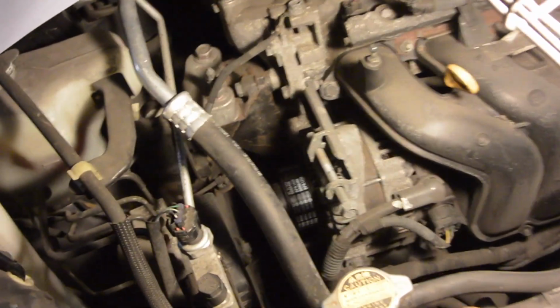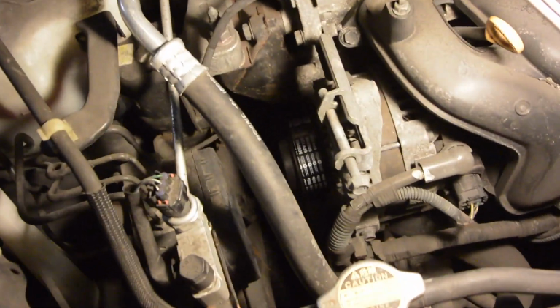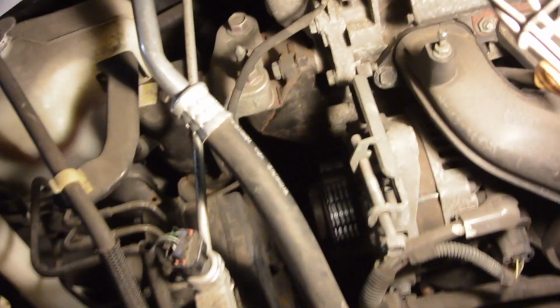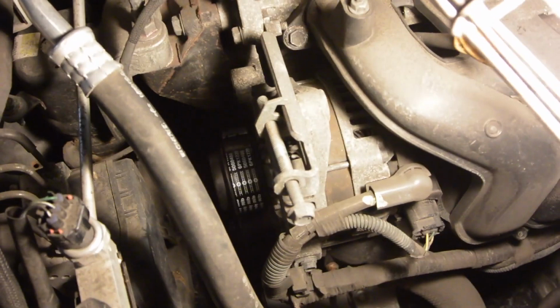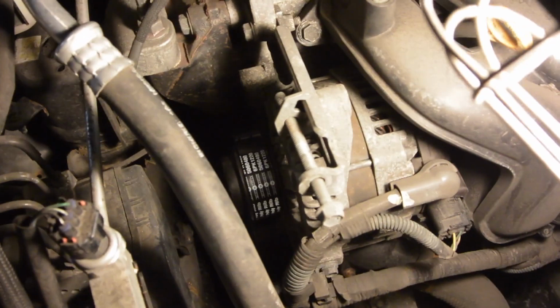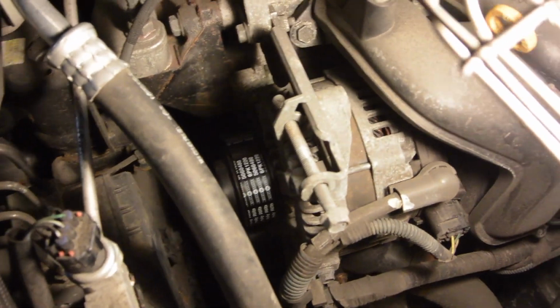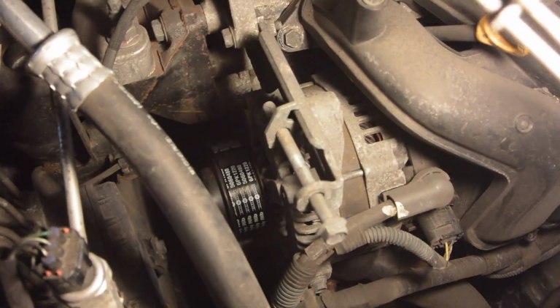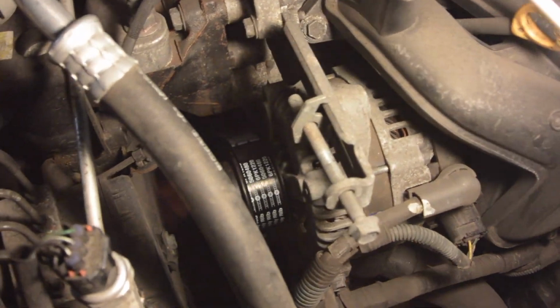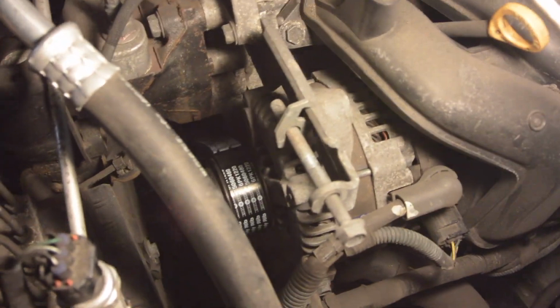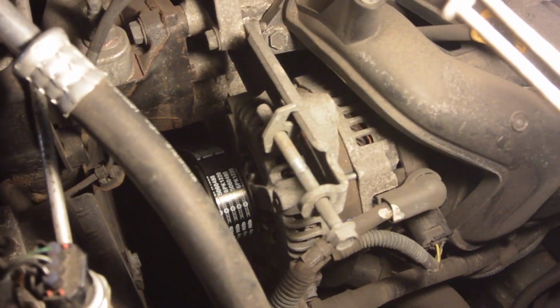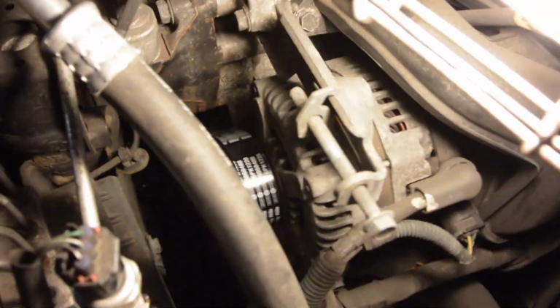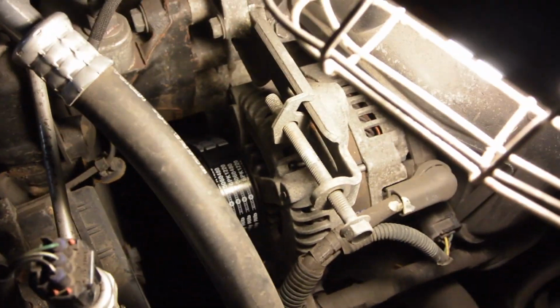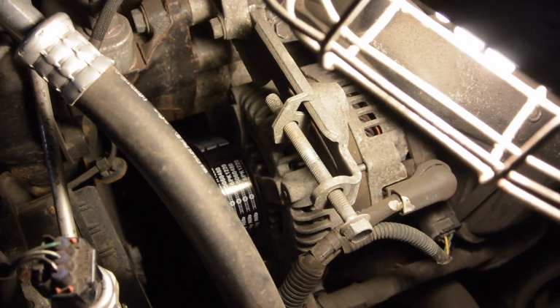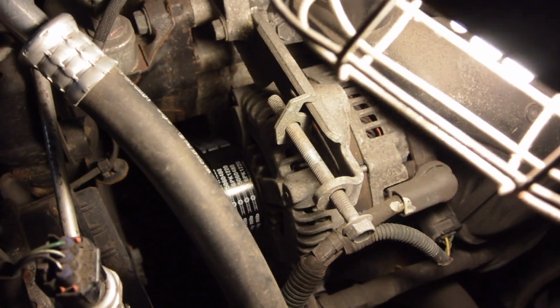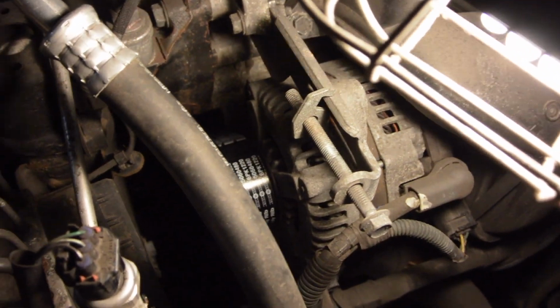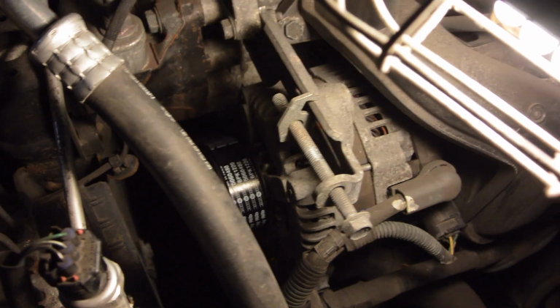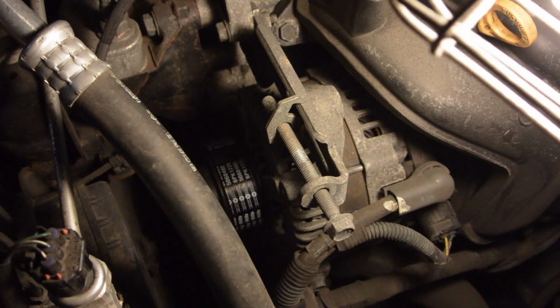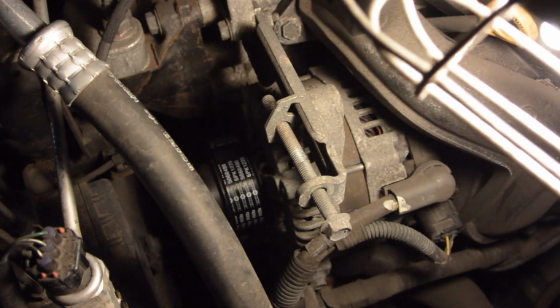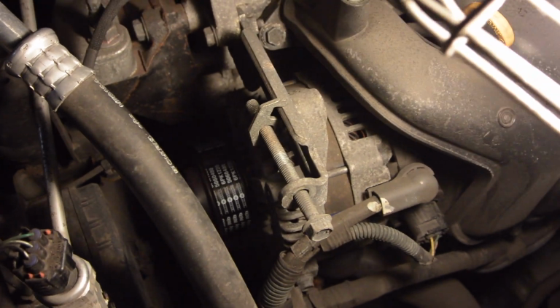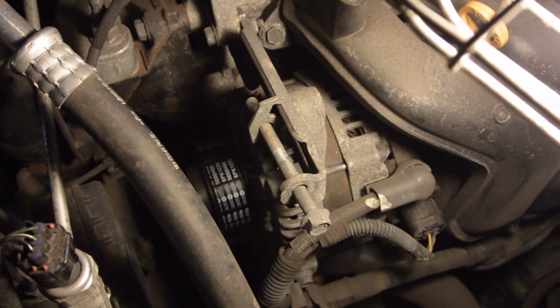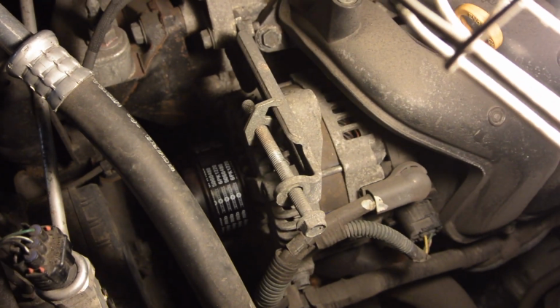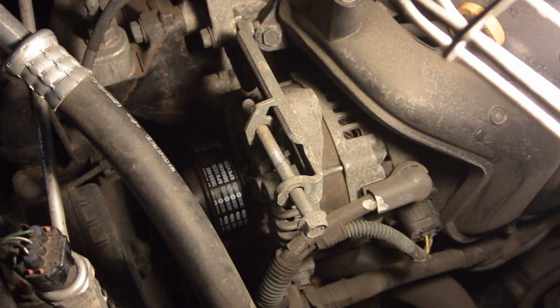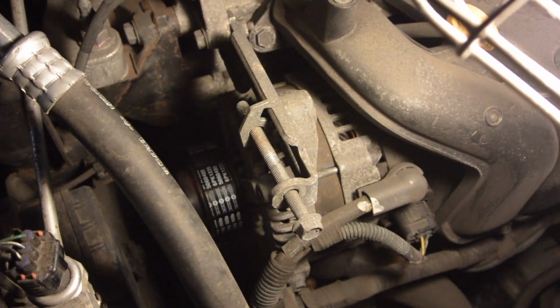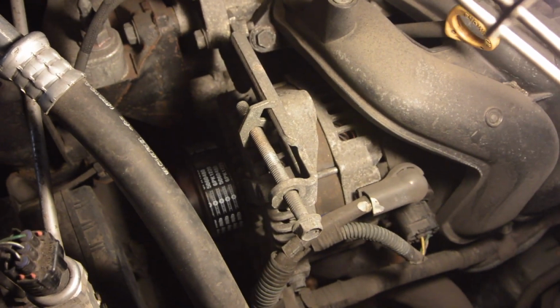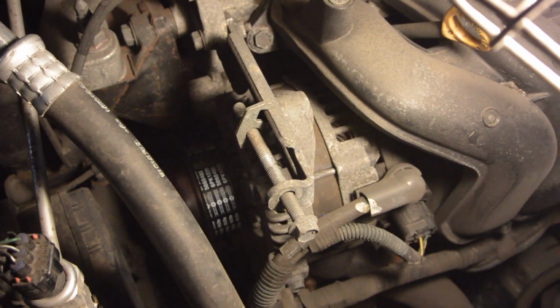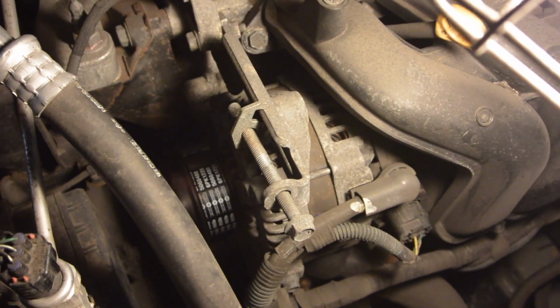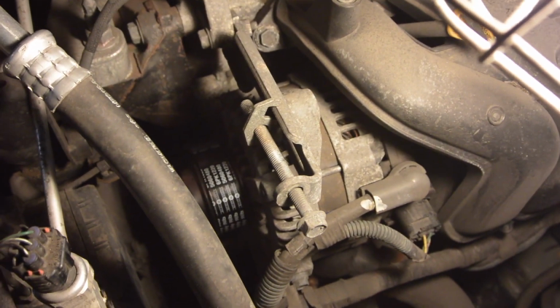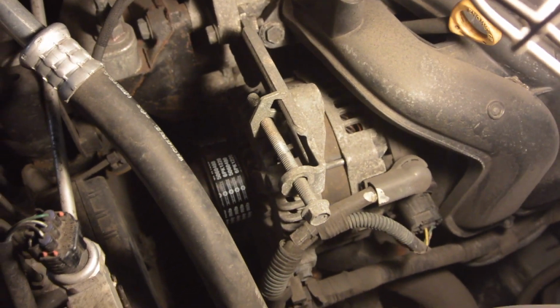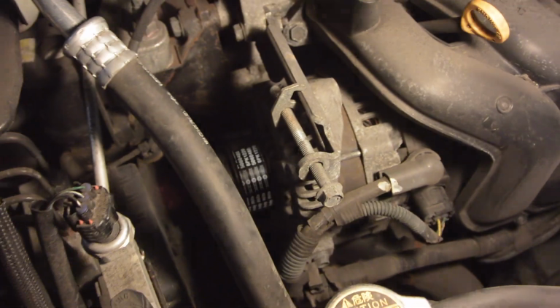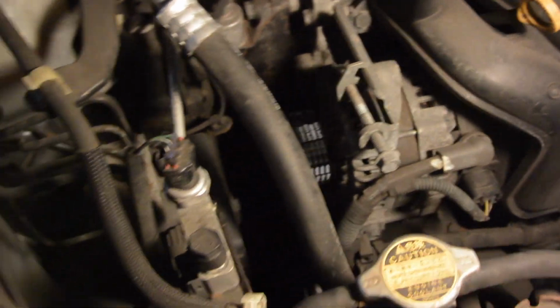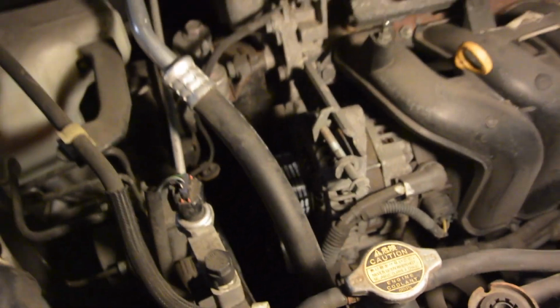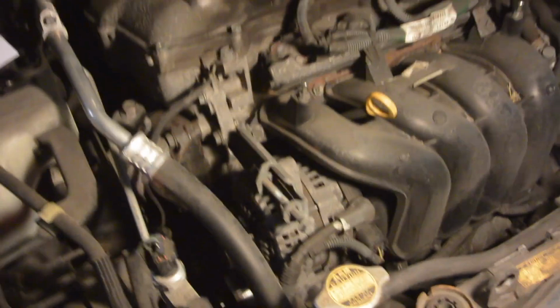Make sure when you are done securing the bolts that the belt only moves about a half an inch to an inch, no more than that. Make sure it's on there nice and tight, and see how it goes.